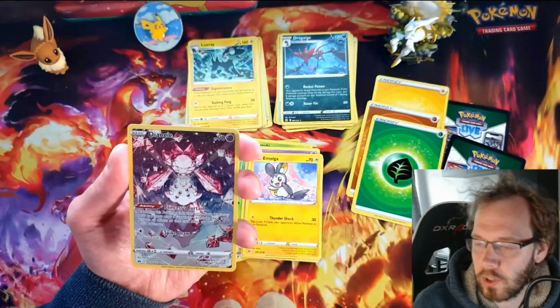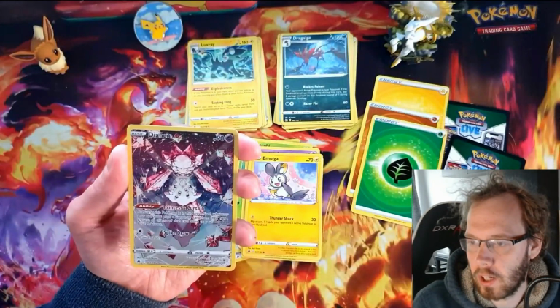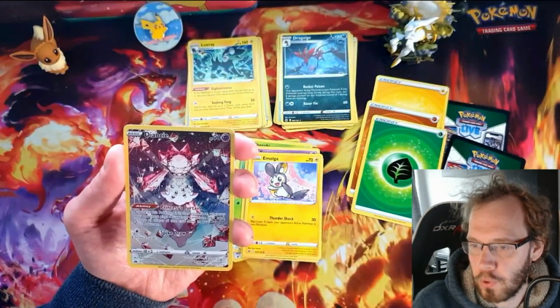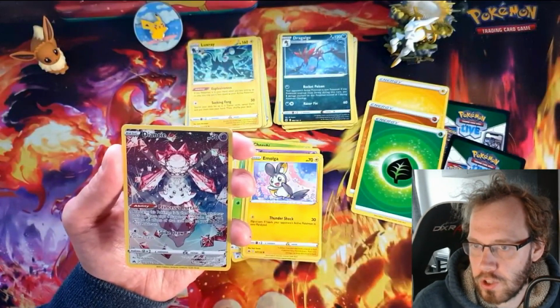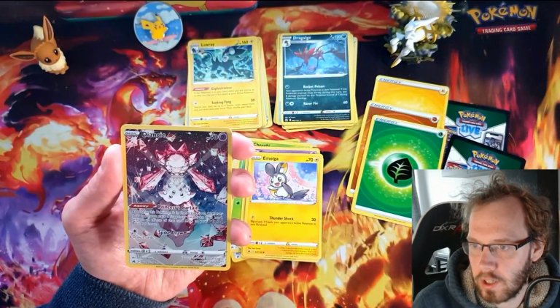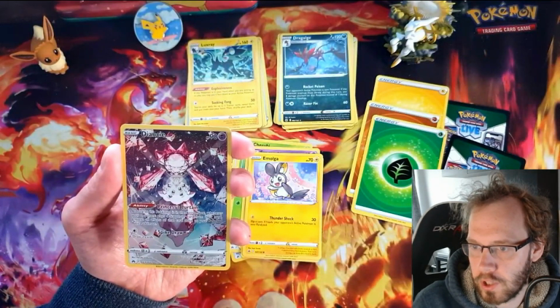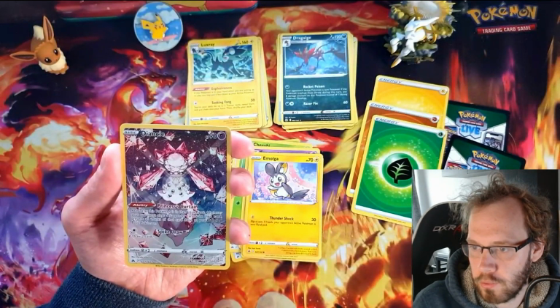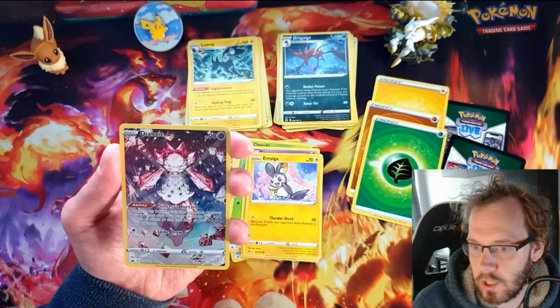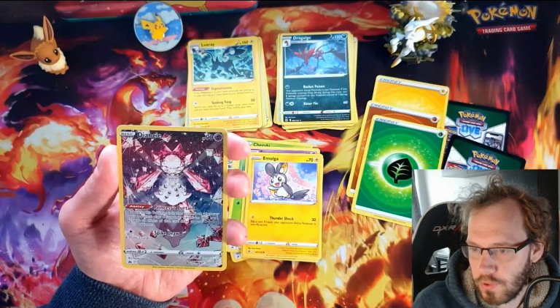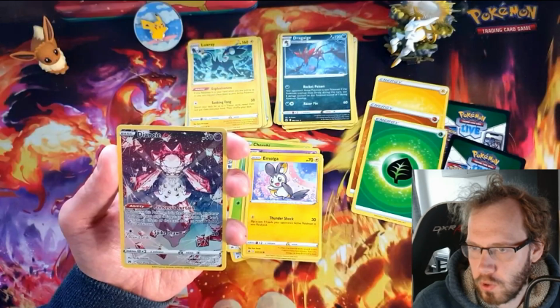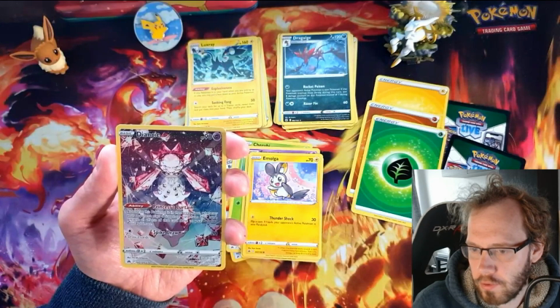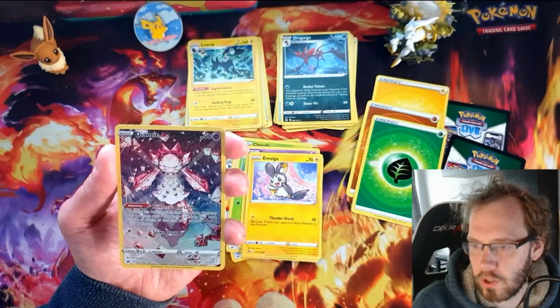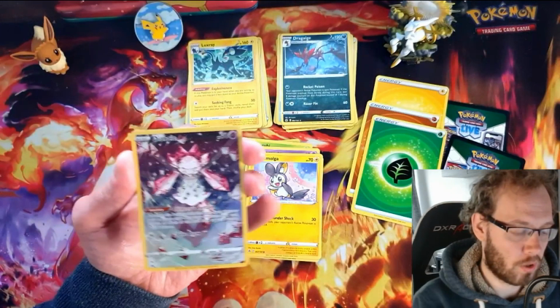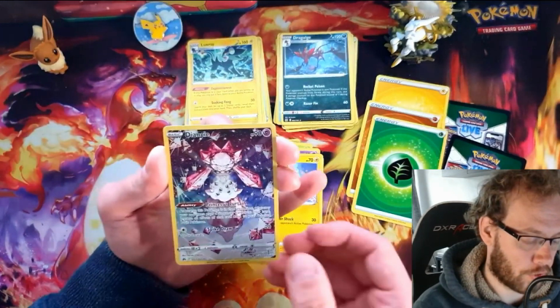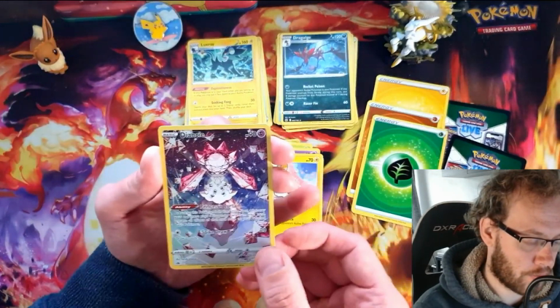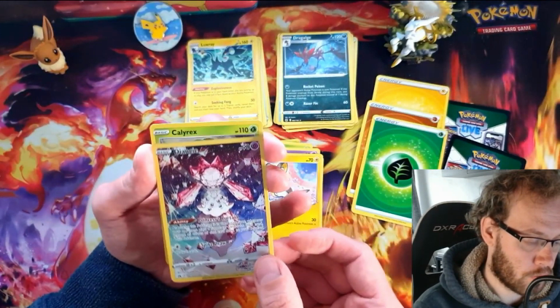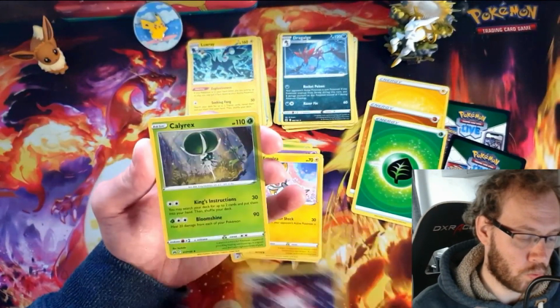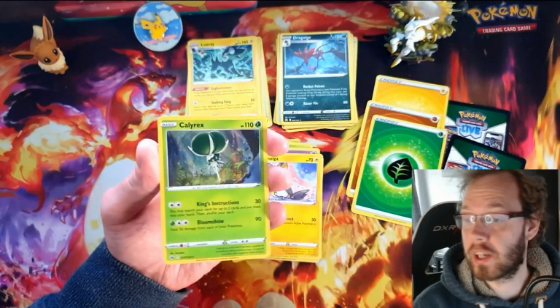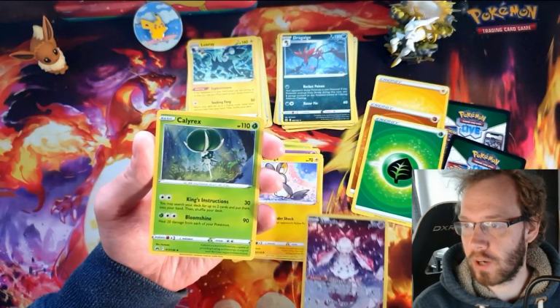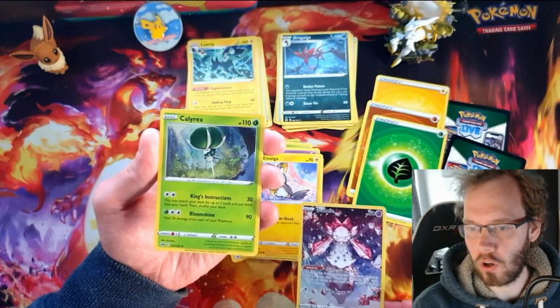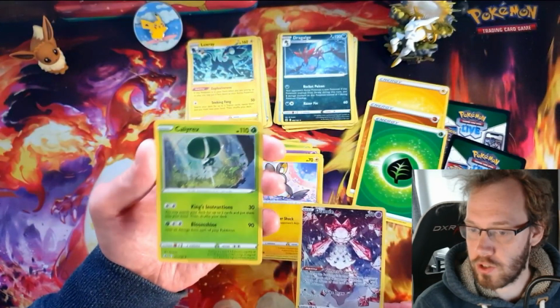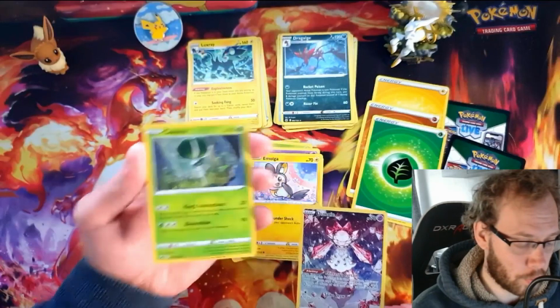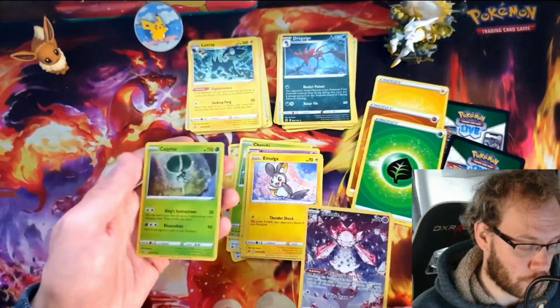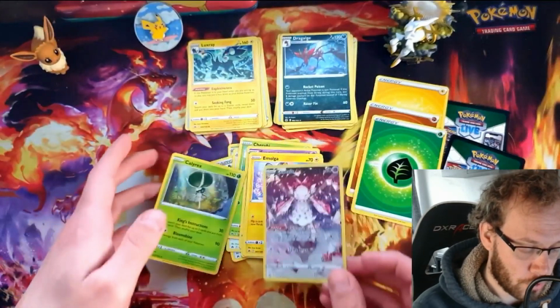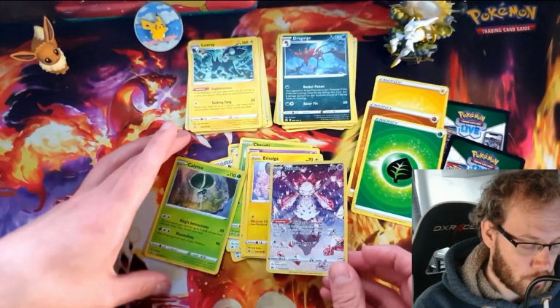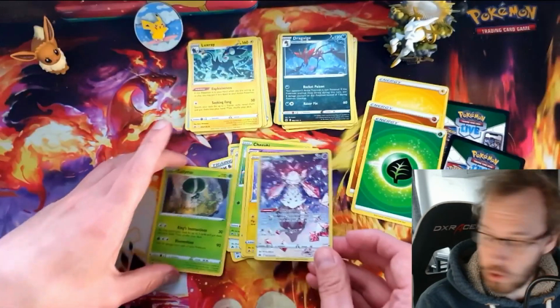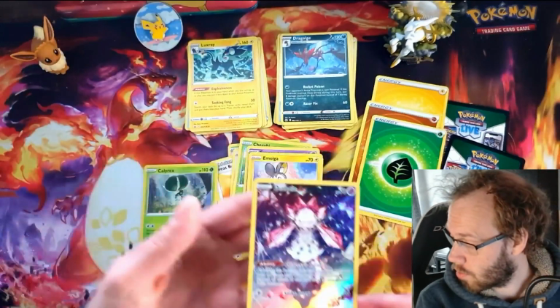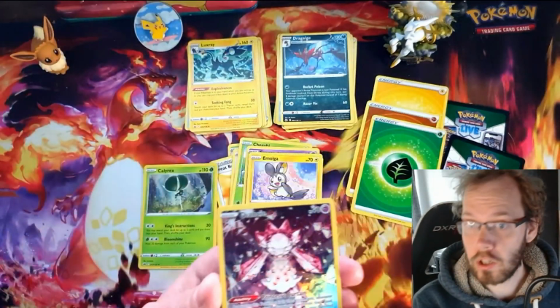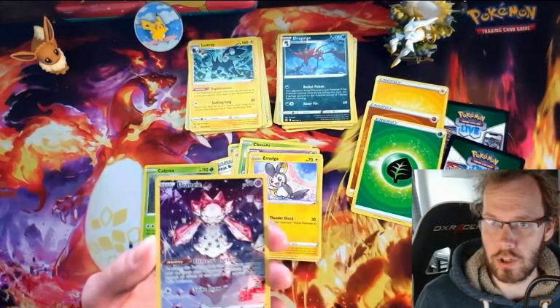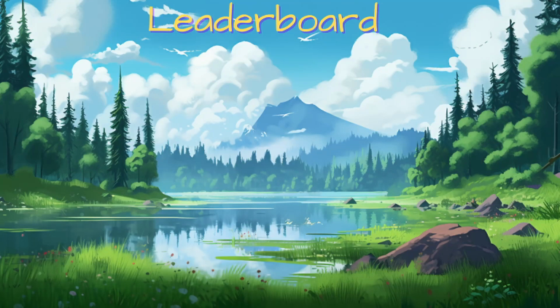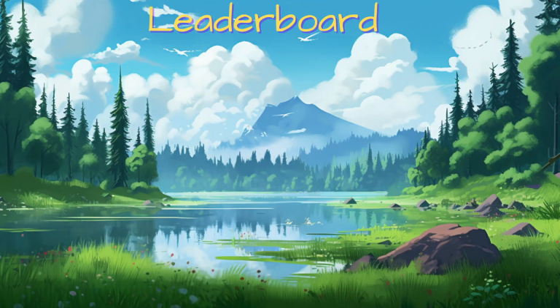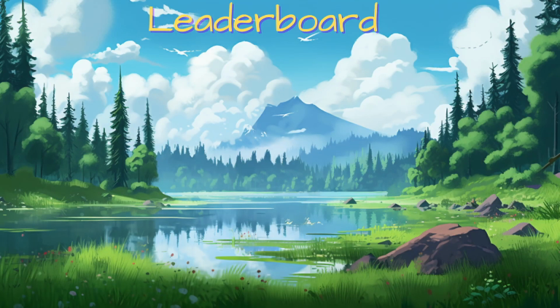That Emolga is pretty nice — I think we pulled that in an earlier video but it's a good pull. Trainer Gallery number 13 is nifty, and I think we already have that one. But the Calyrex — that's a card we were looking for, so pretty good indeed. Fun little opening!